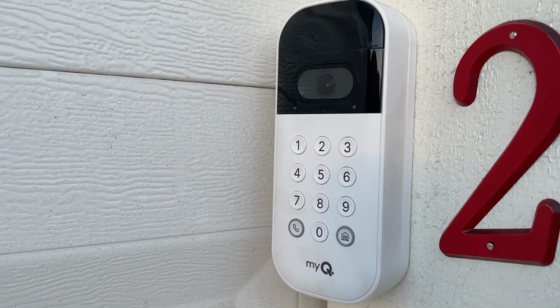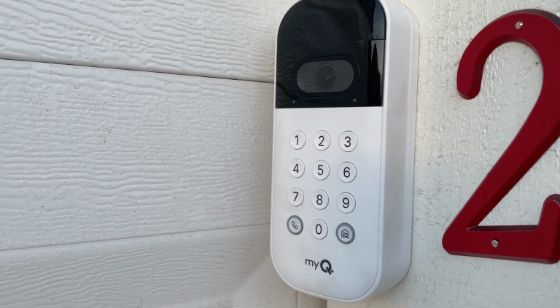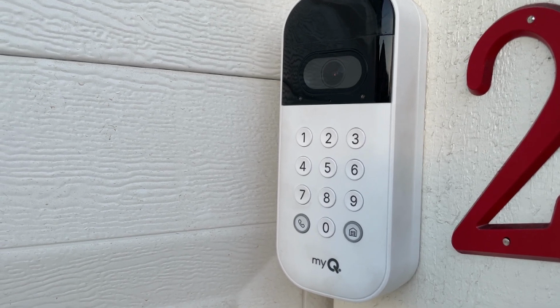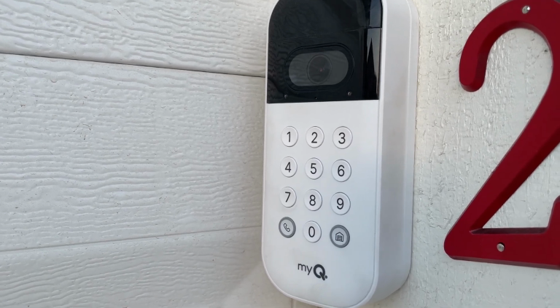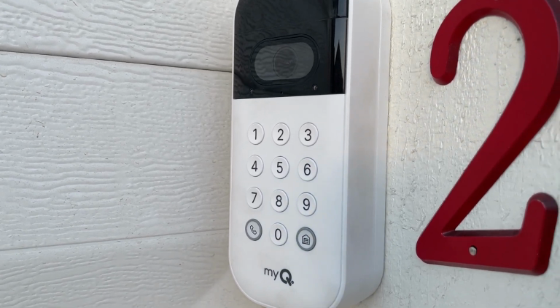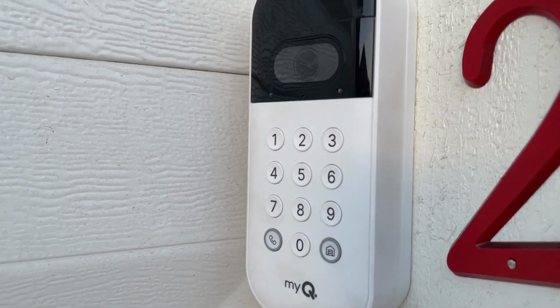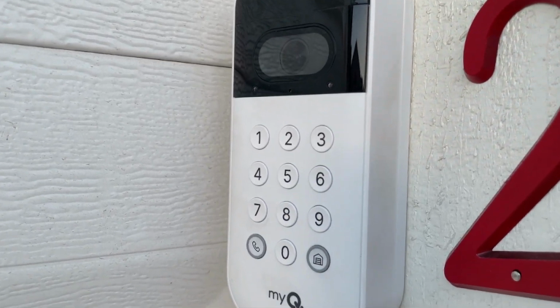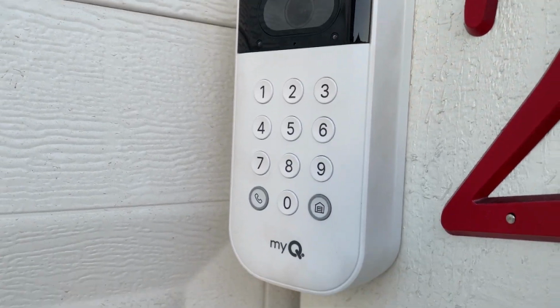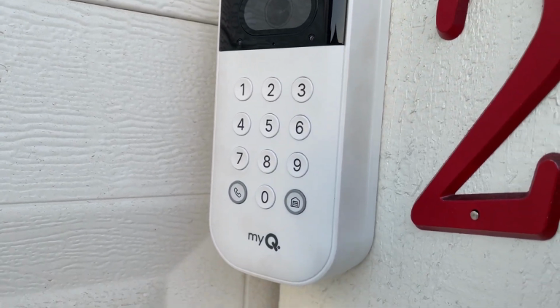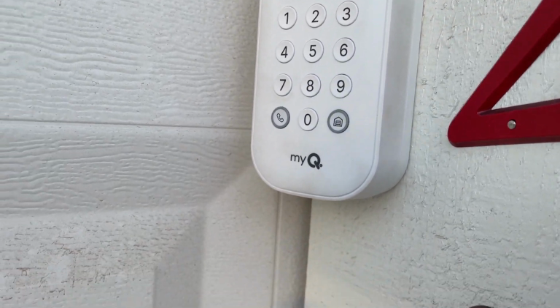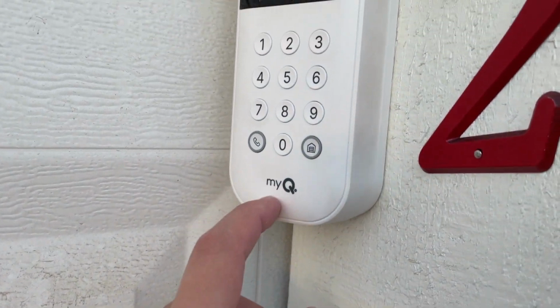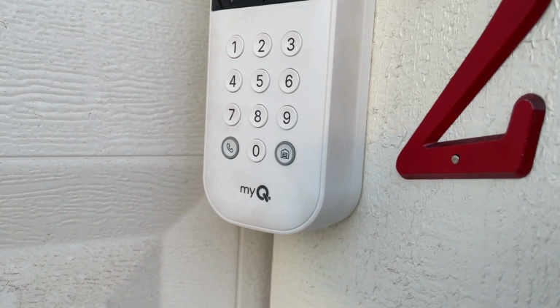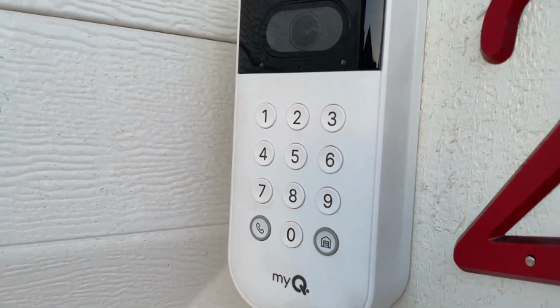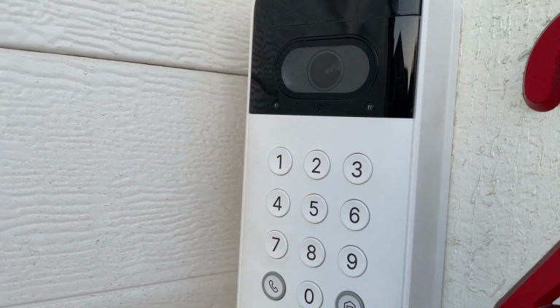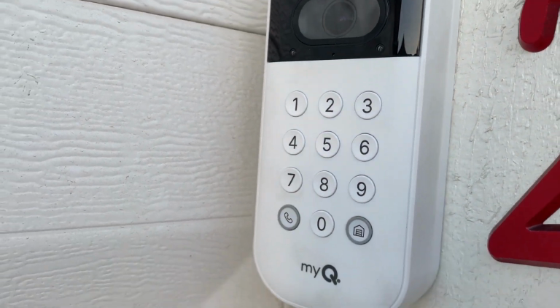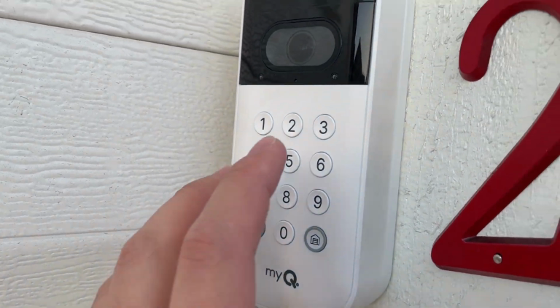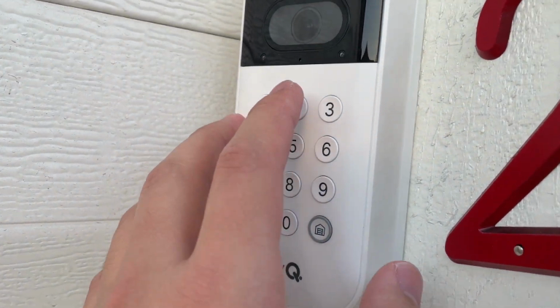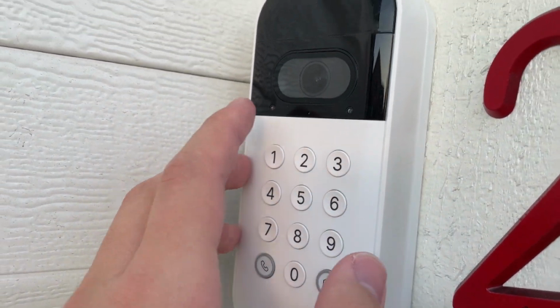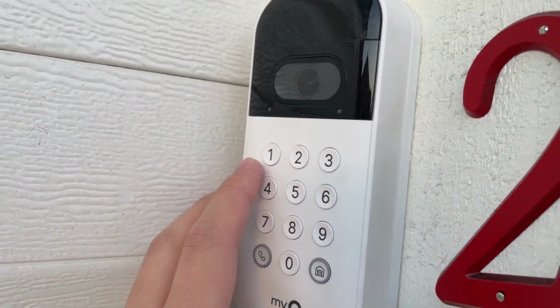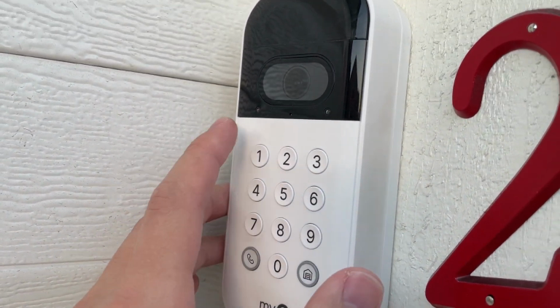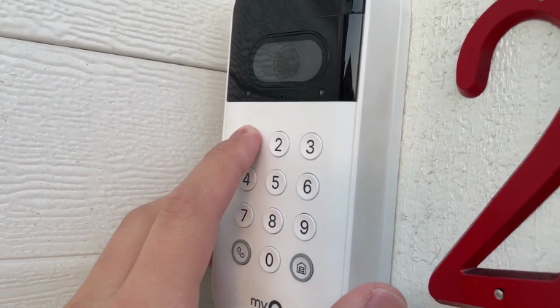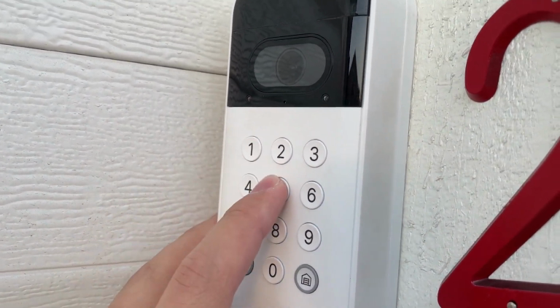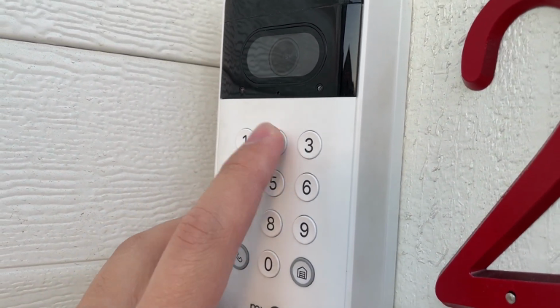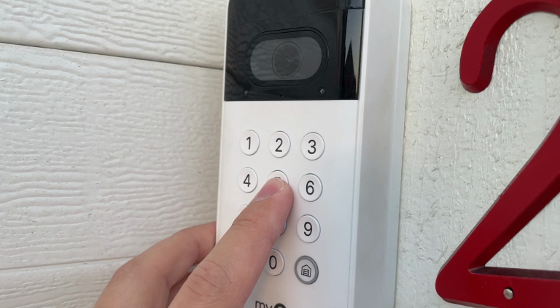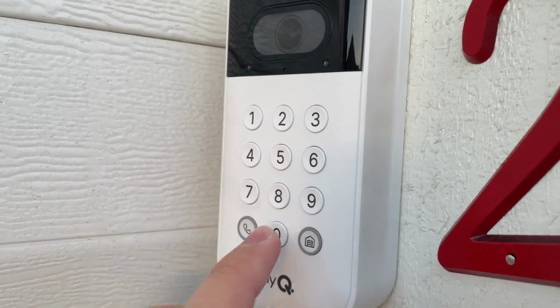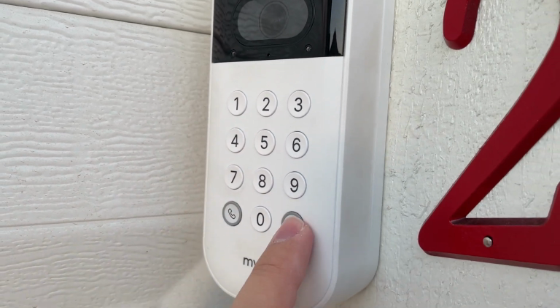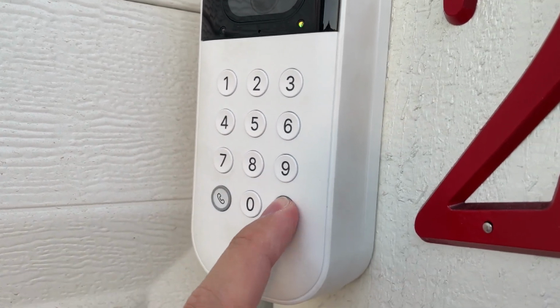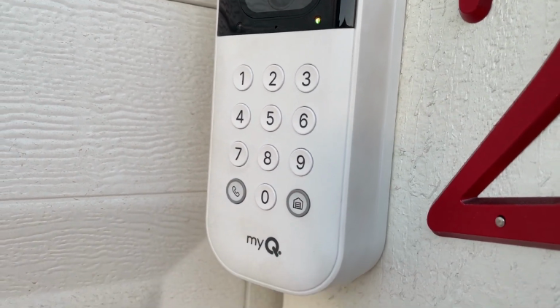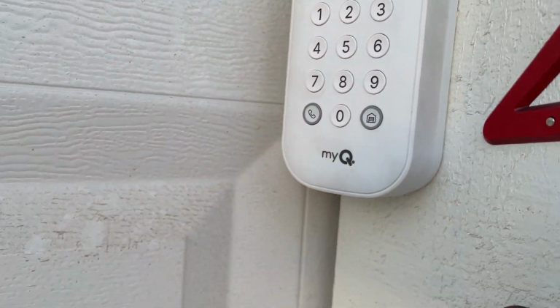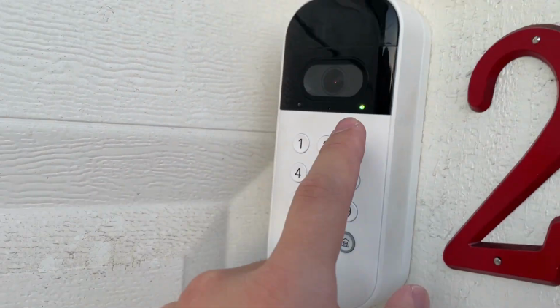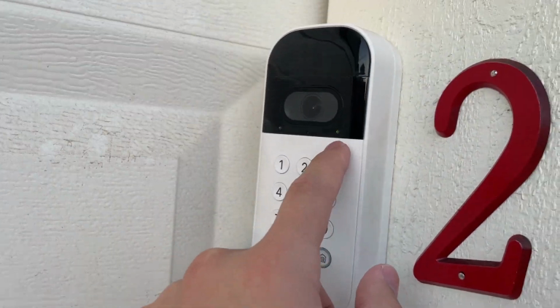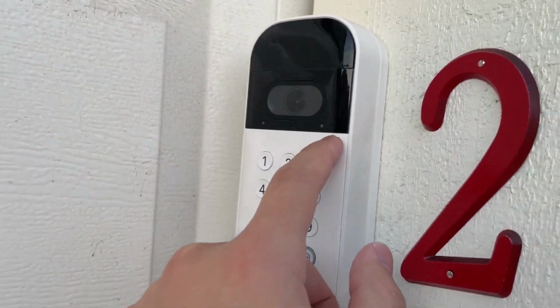Hey everybody, this is a quick review and demonstration of the MyQ smart garage door keypad. I'll go ahead and plug in the code here, then you click the home button, and you'll get this green light.